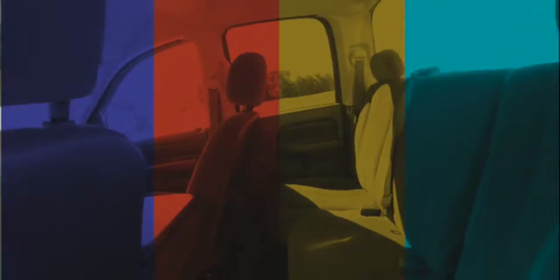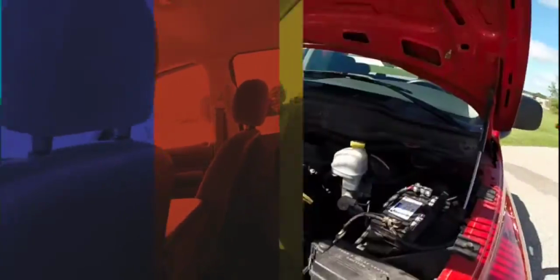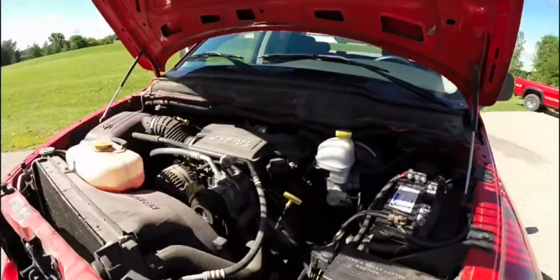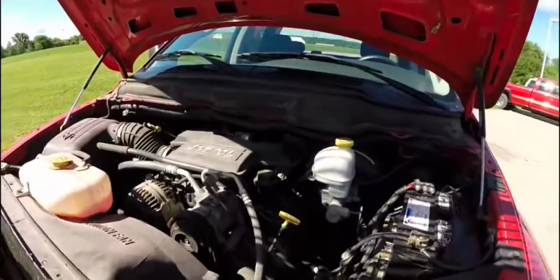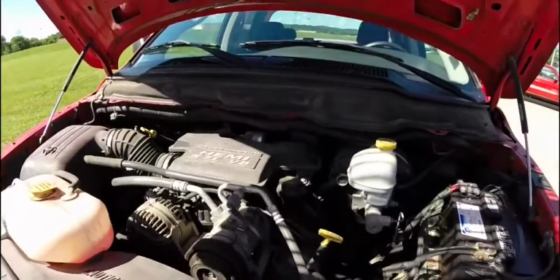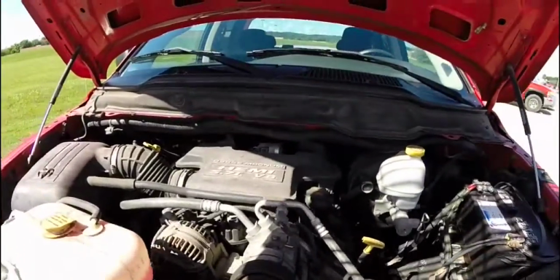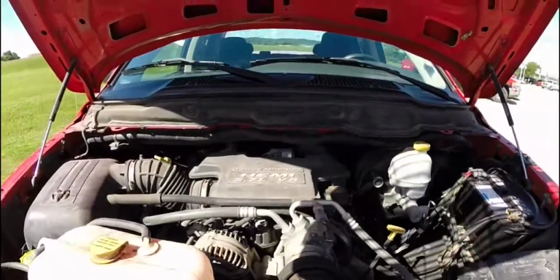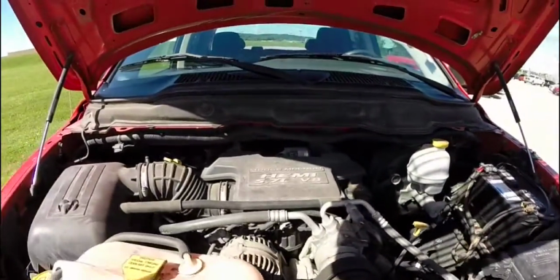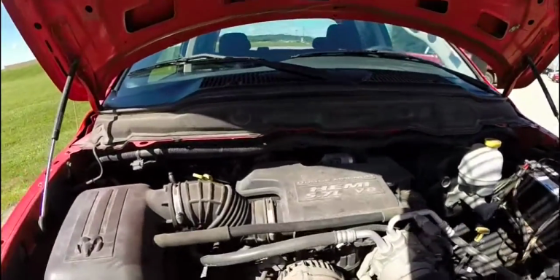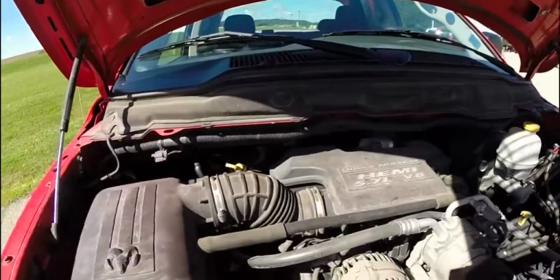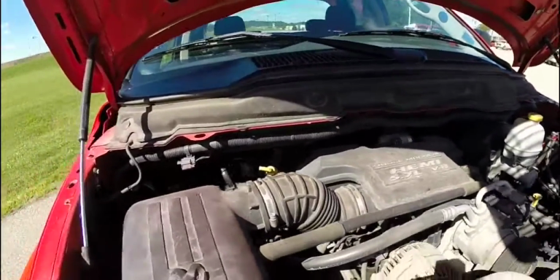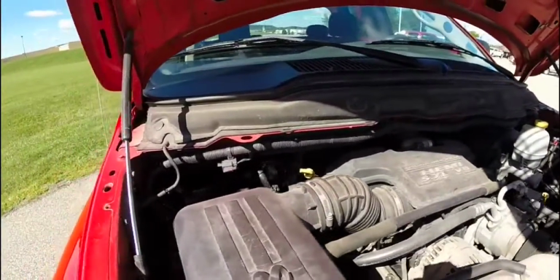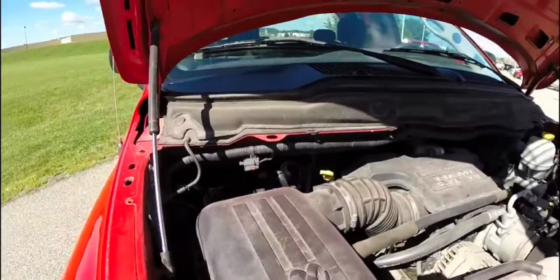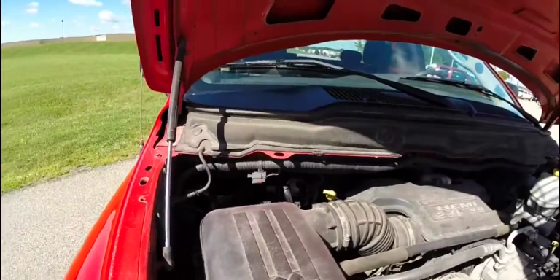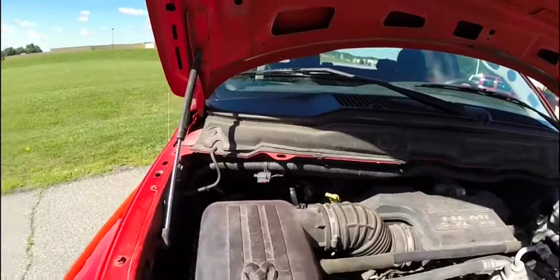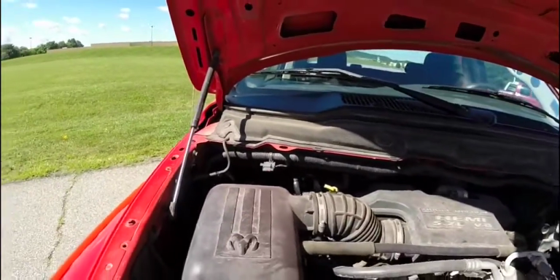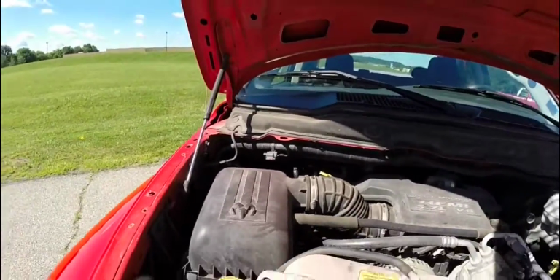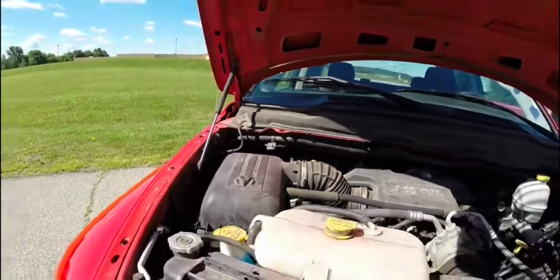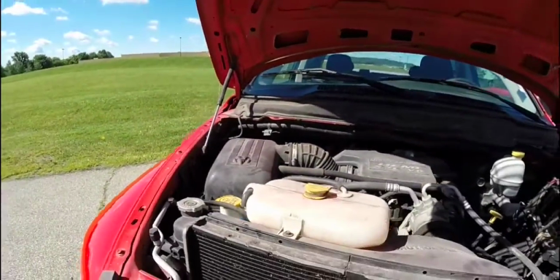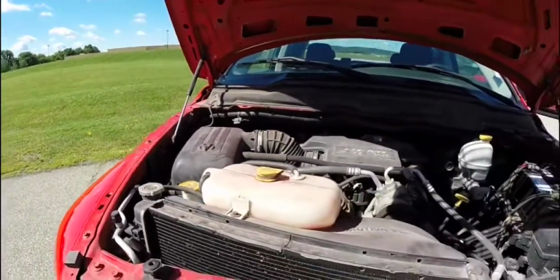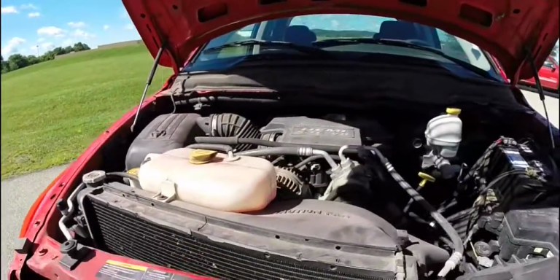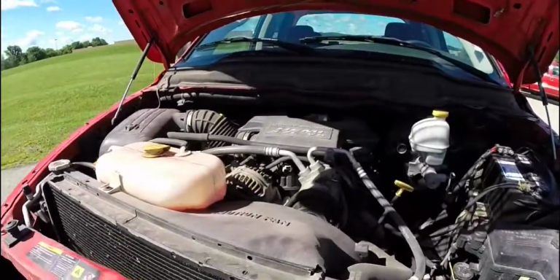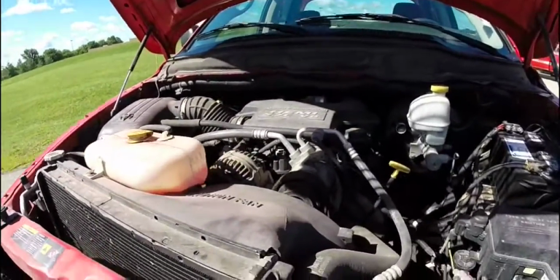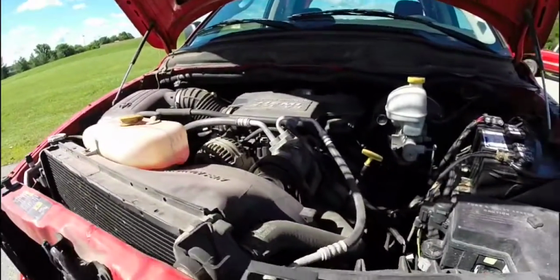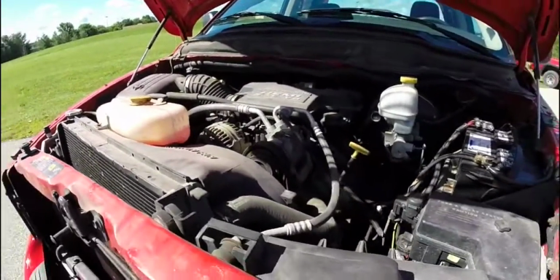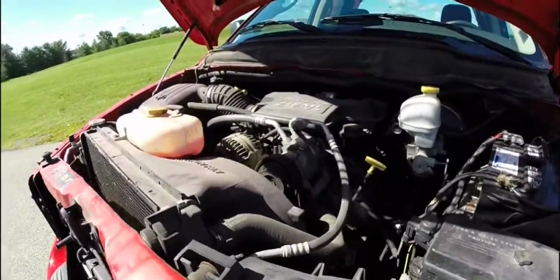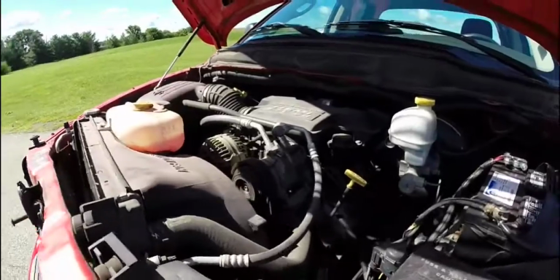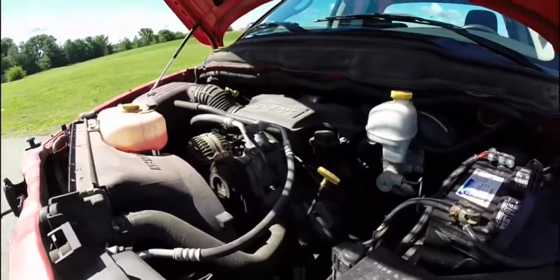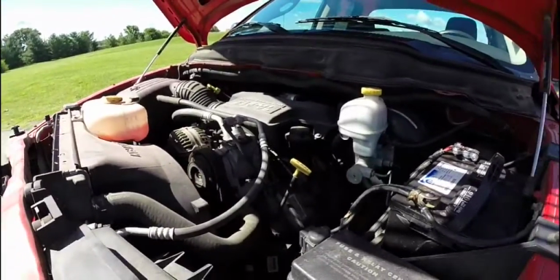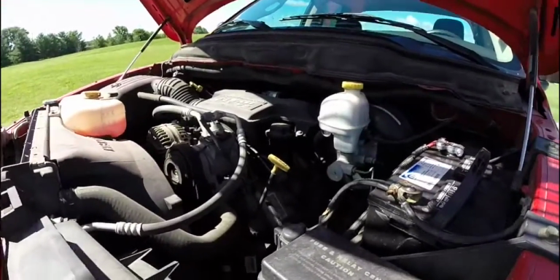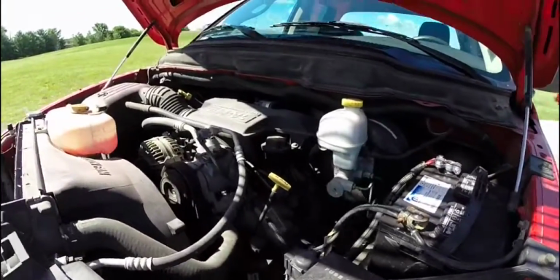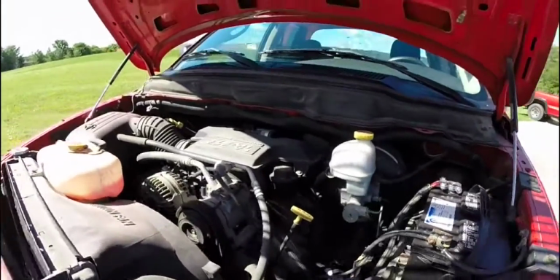This vehicle is powered by a 5.7-liter Hemi V8 engine with a five-speed automatic transmission. The vehicle is rear wheel drive.